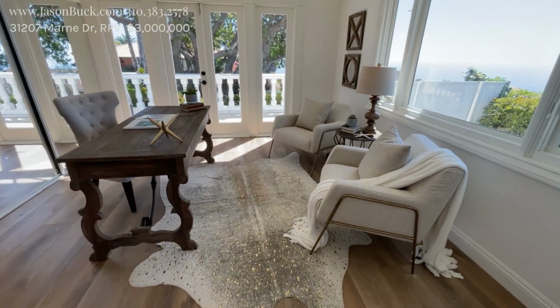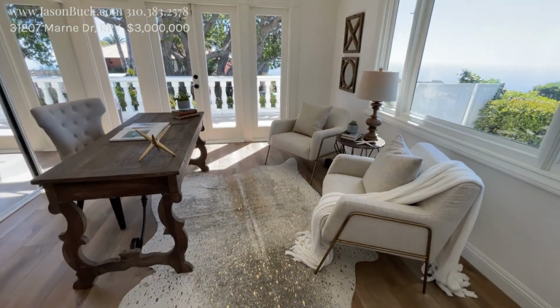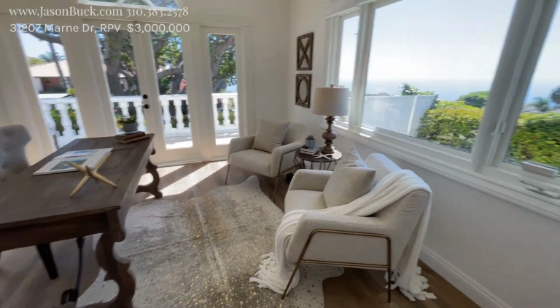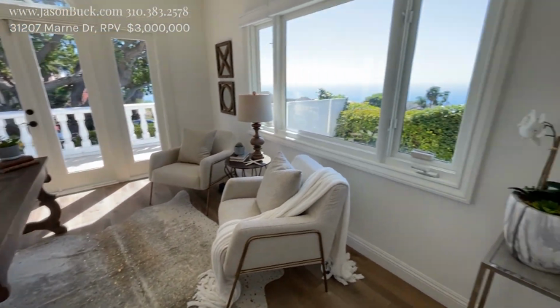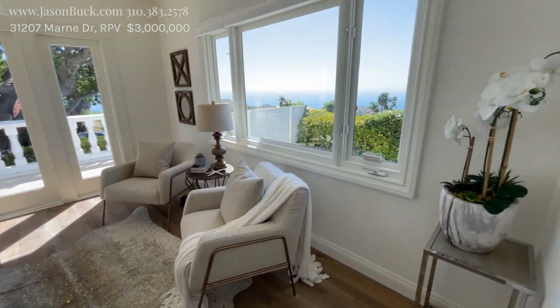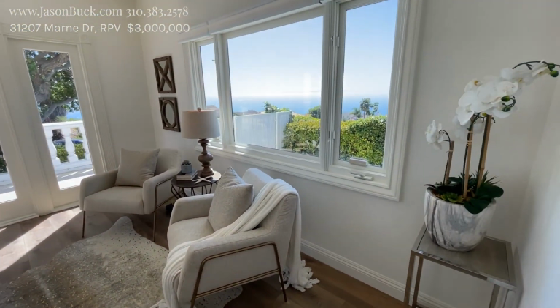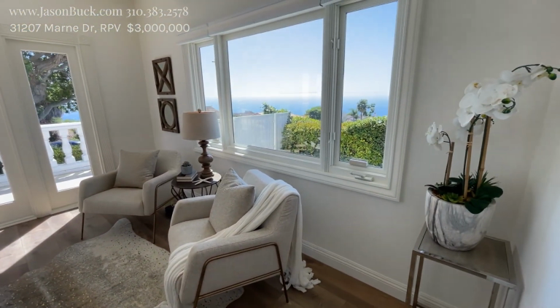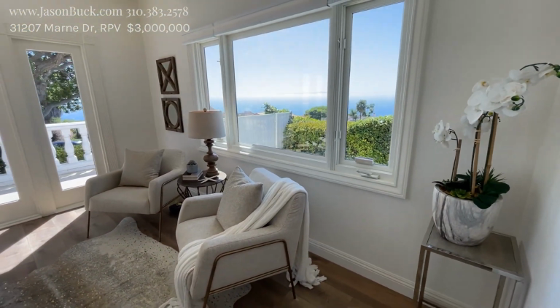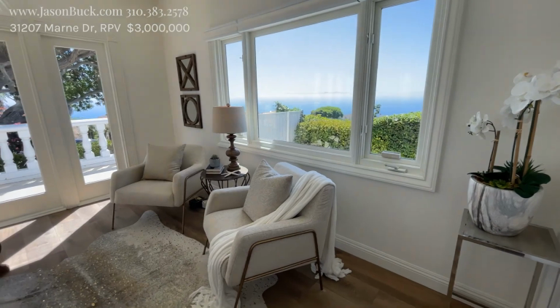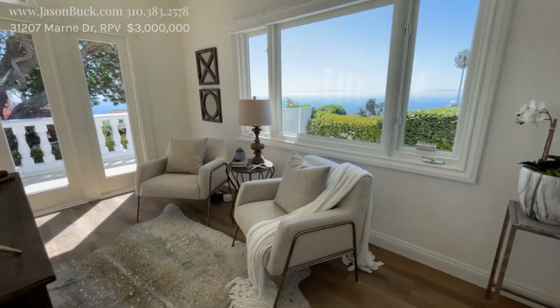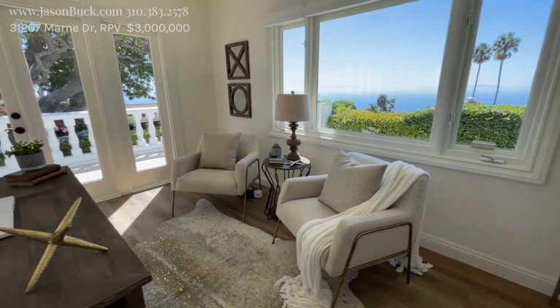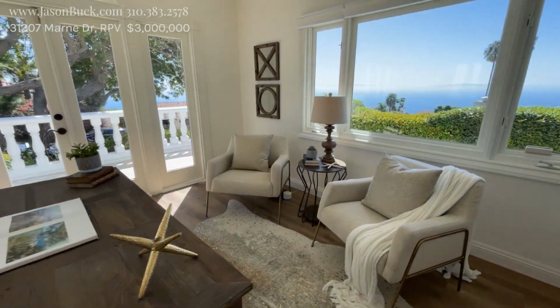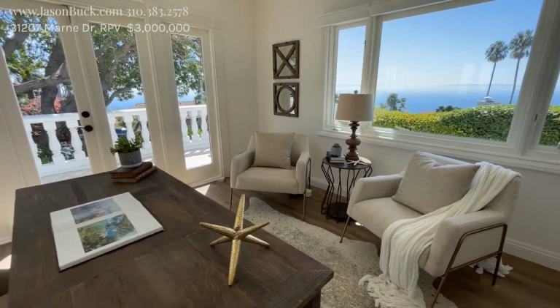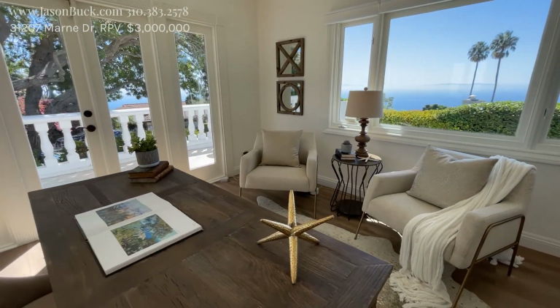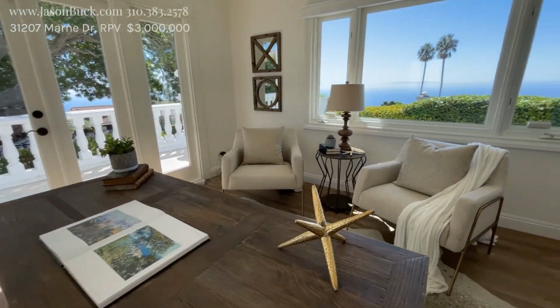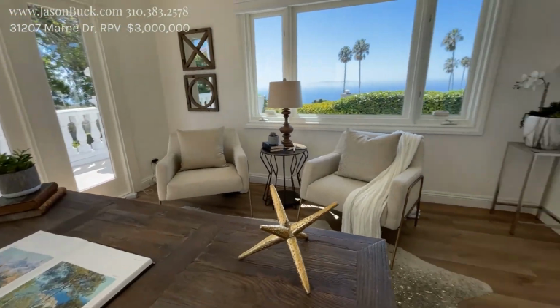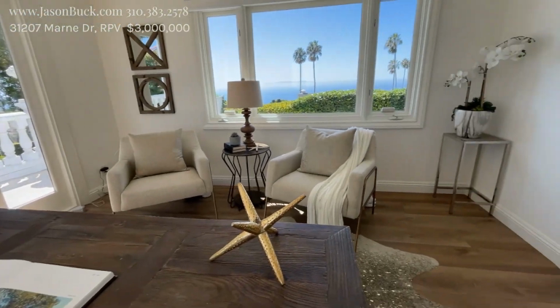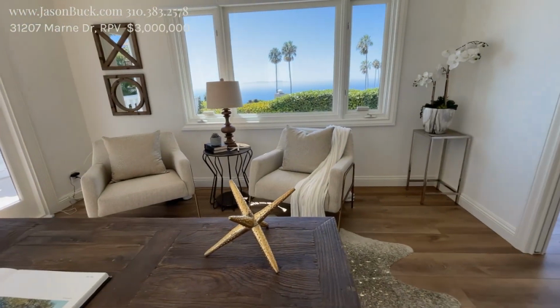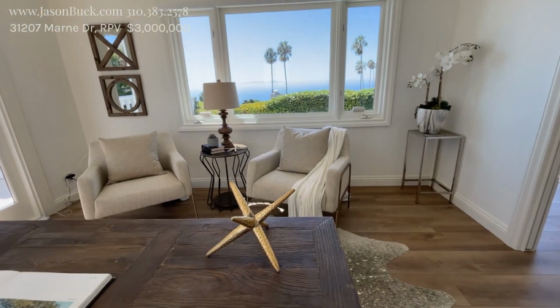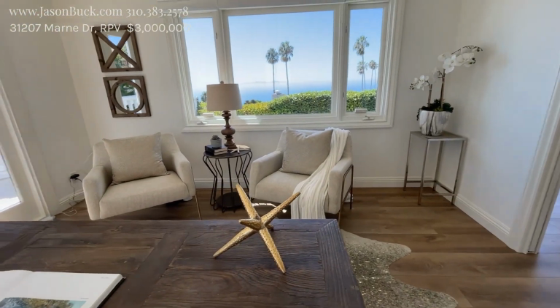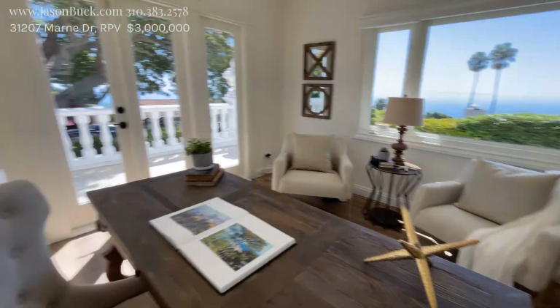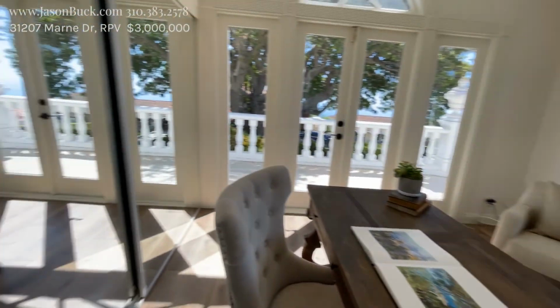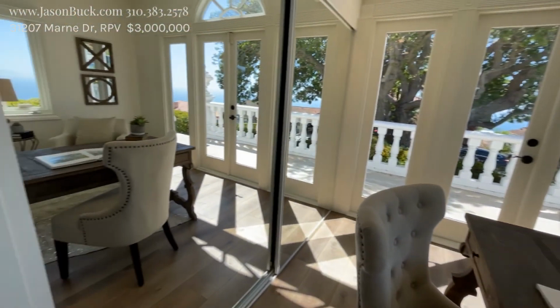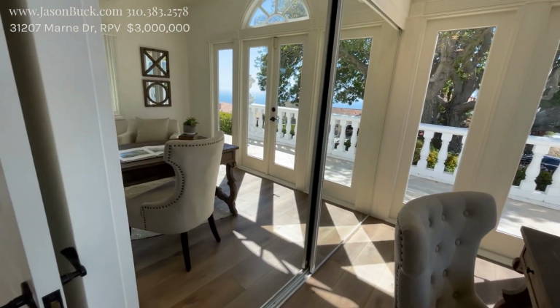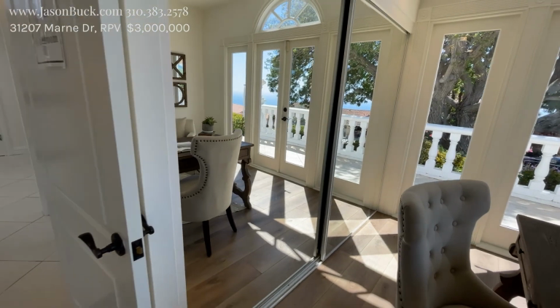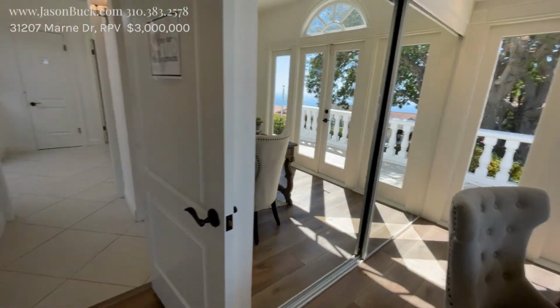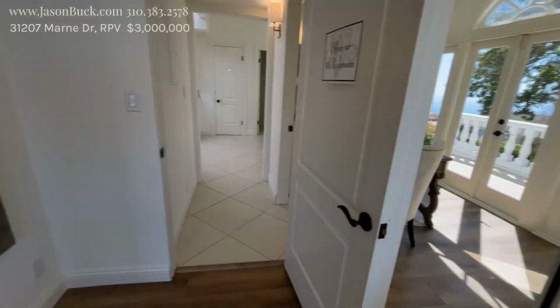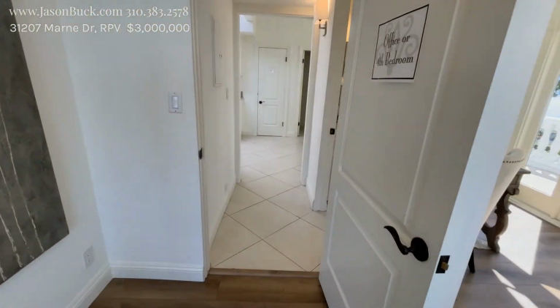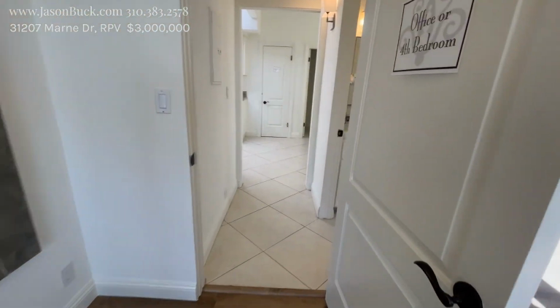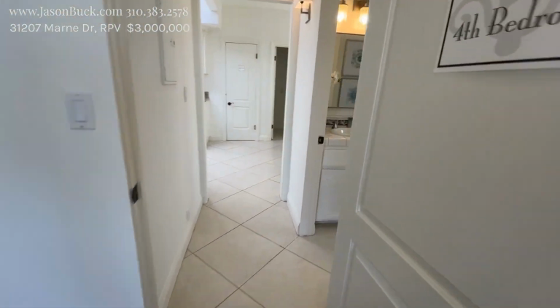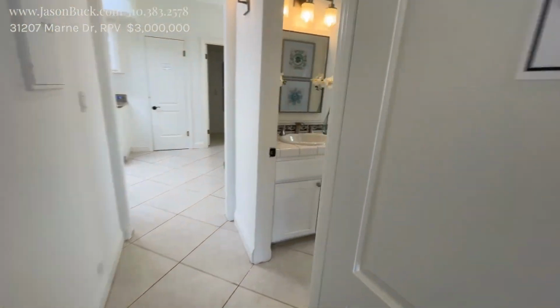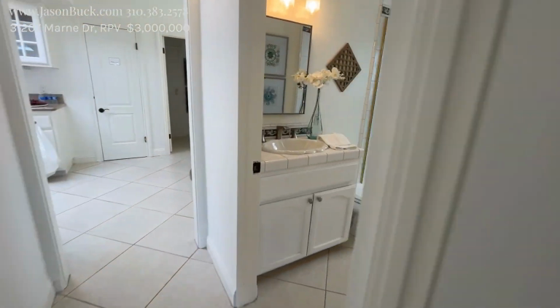There's an office with just a killer view as well. Could you imagine? Now there is a closet, so you could consider this a bedroom. The use of lighting here is just incredible.